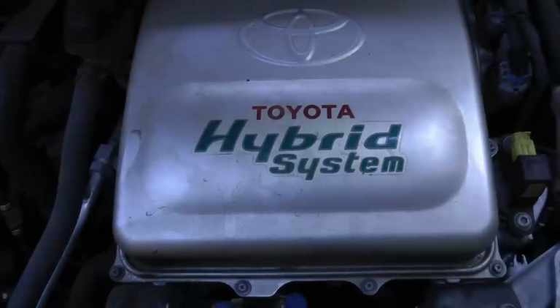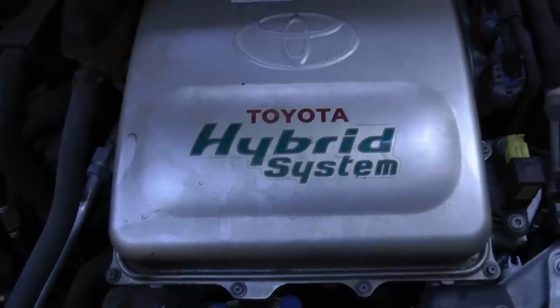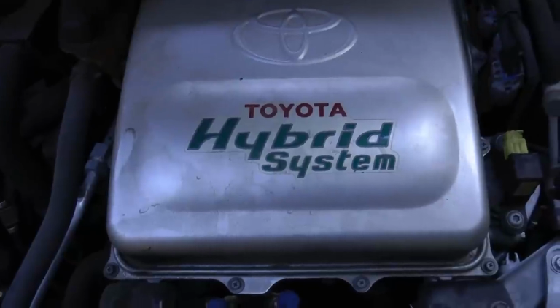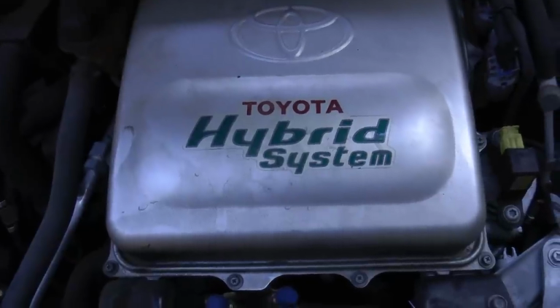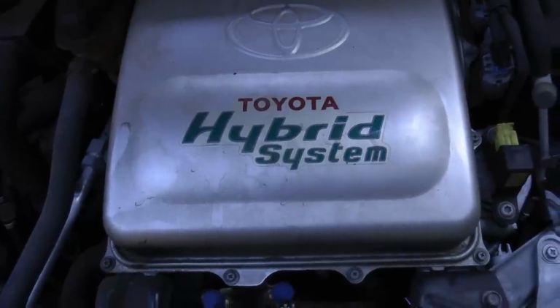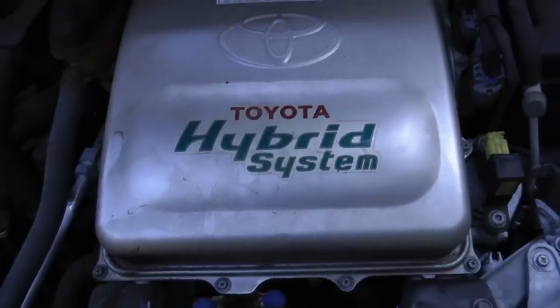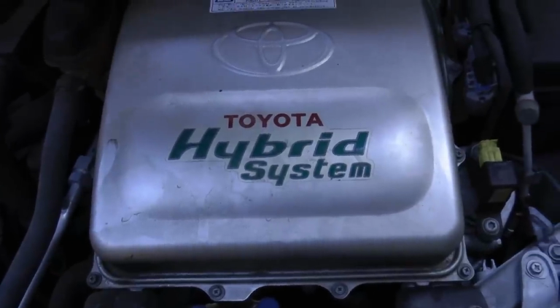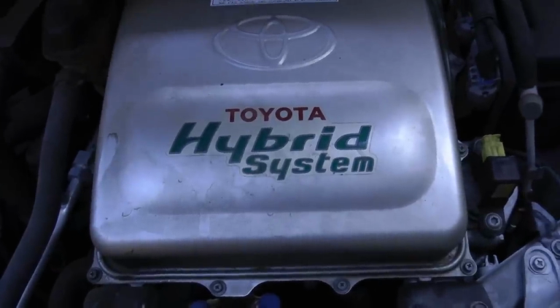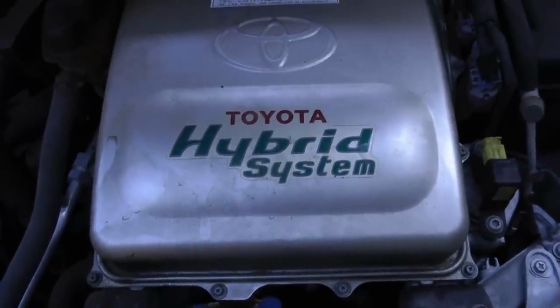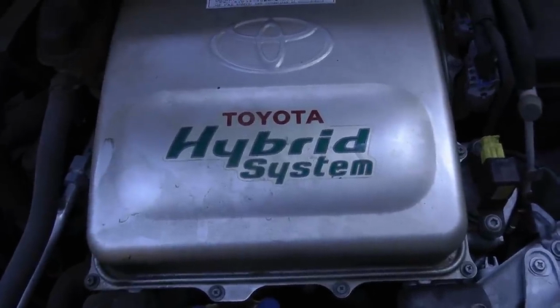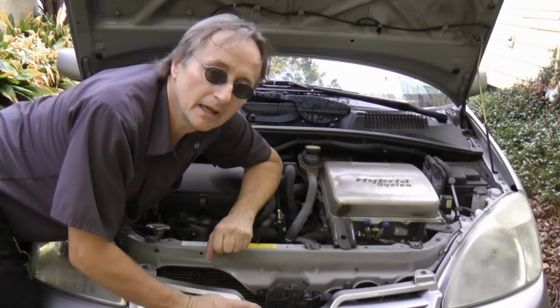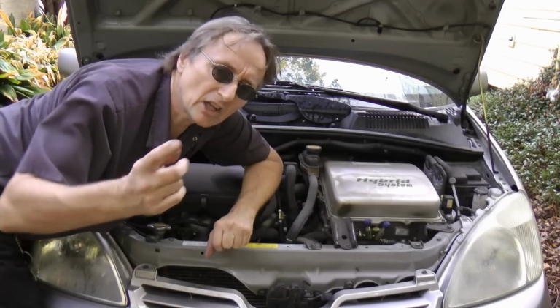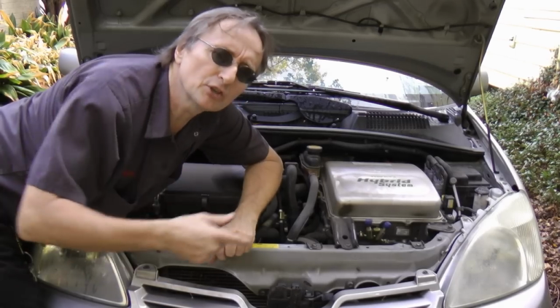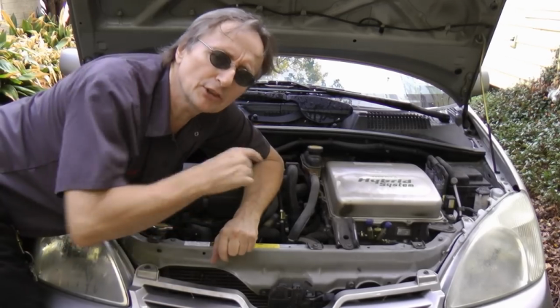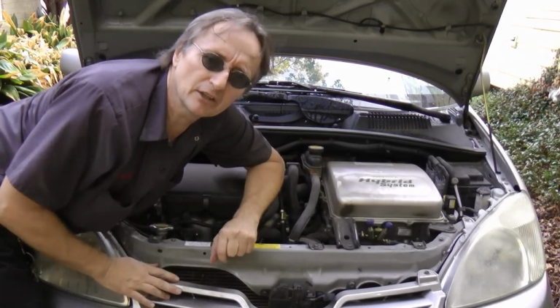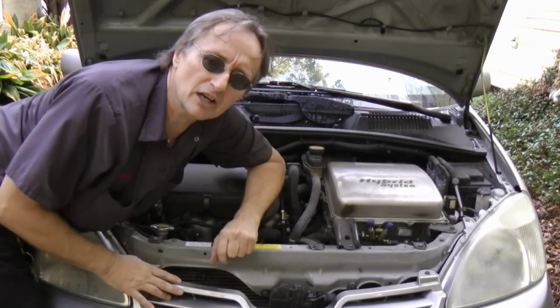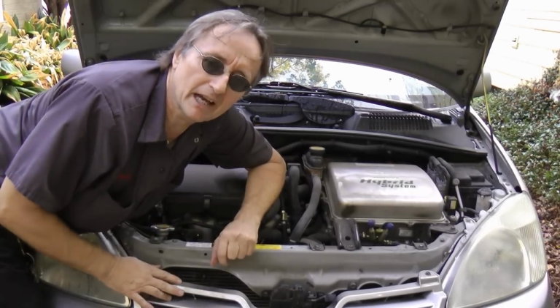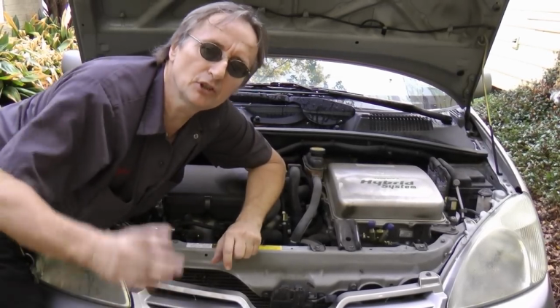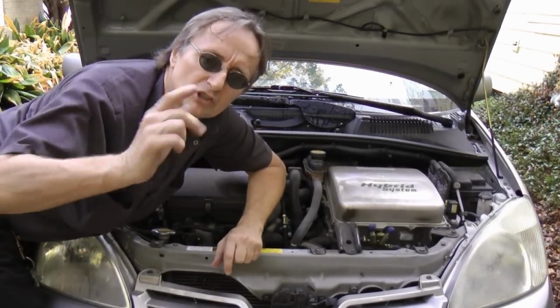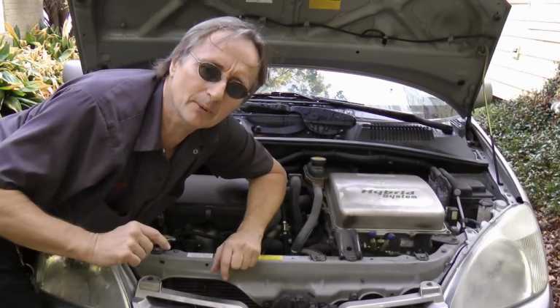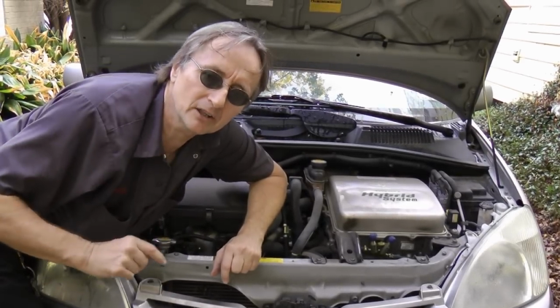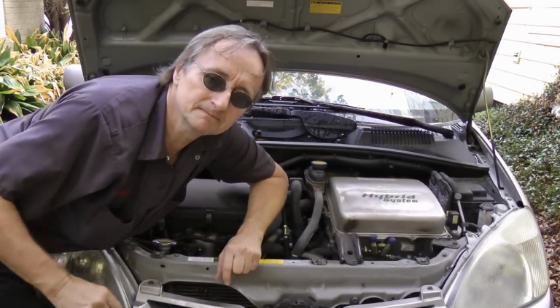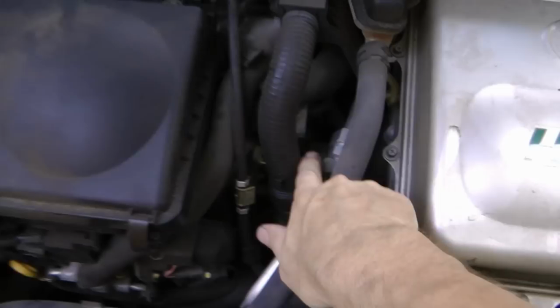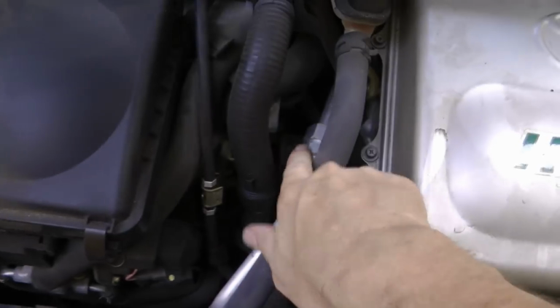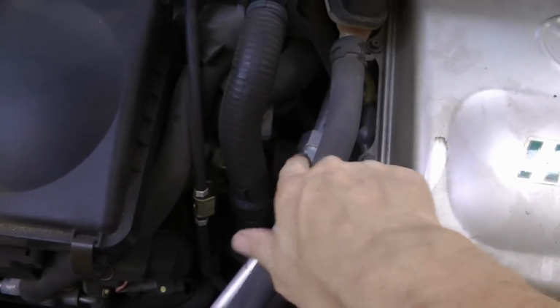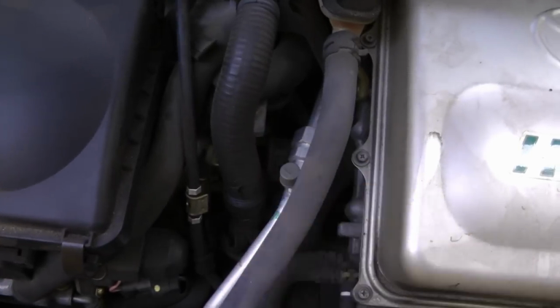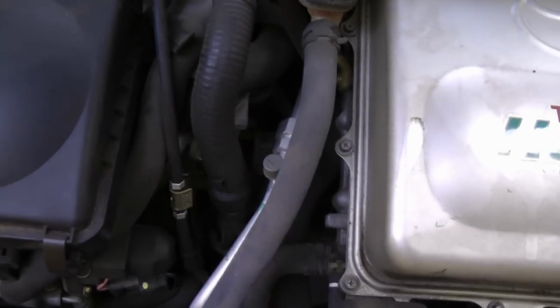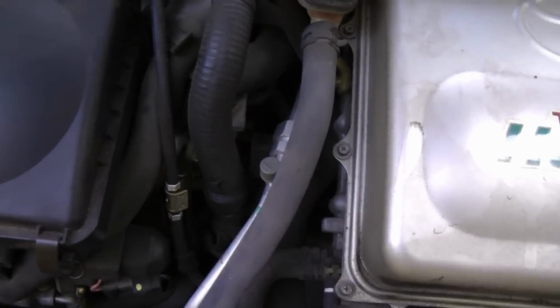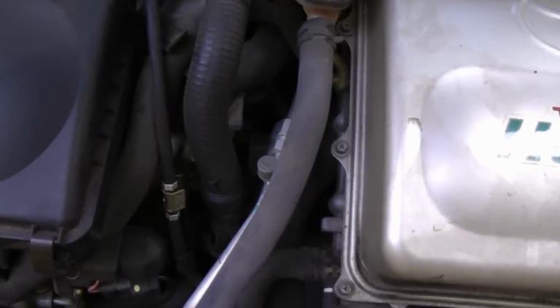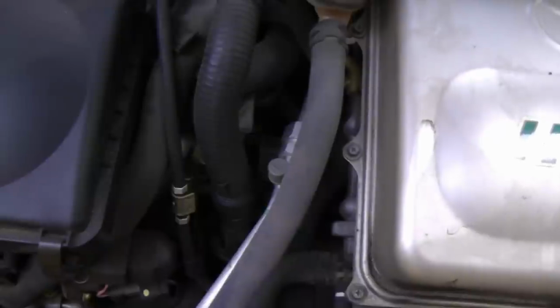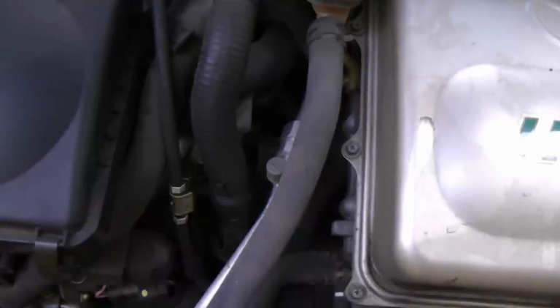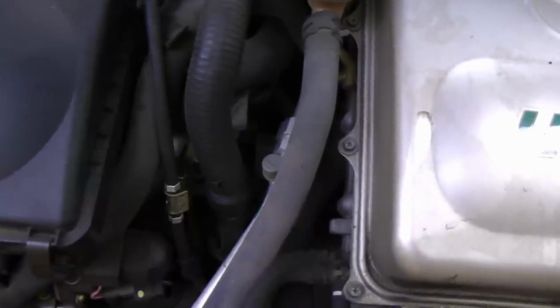But sadly in this hybrid system, that's not the case. It doesn't use an alternator to charge the battery — it uses a generator inside the transfer case here, and it's not separately serviceable.